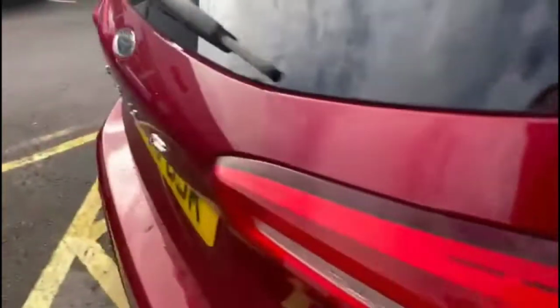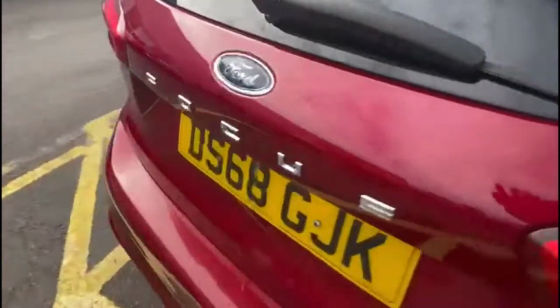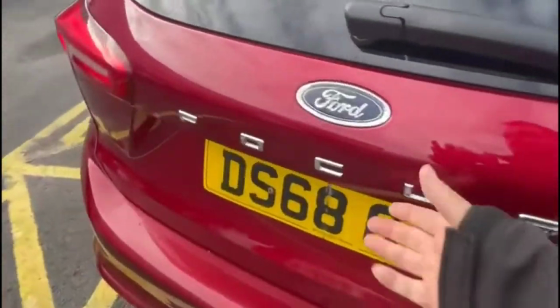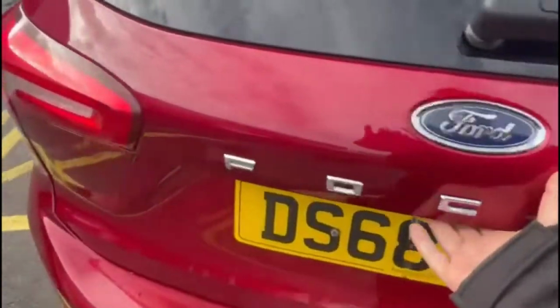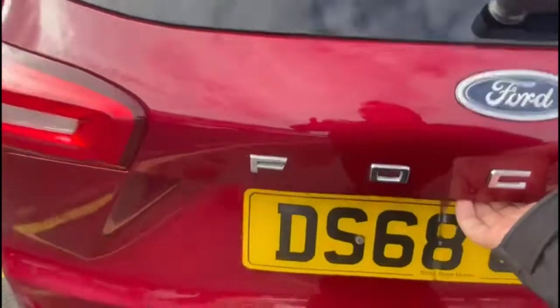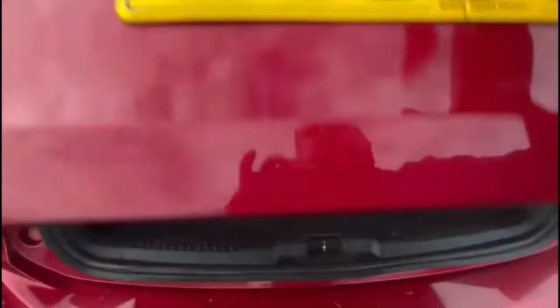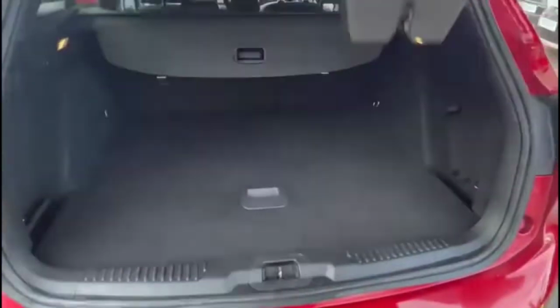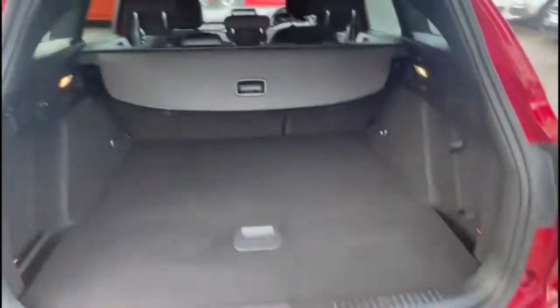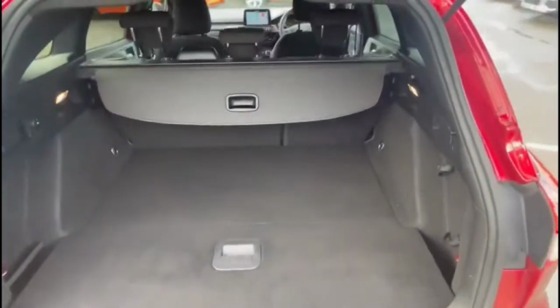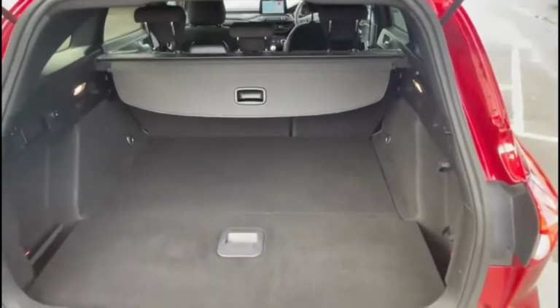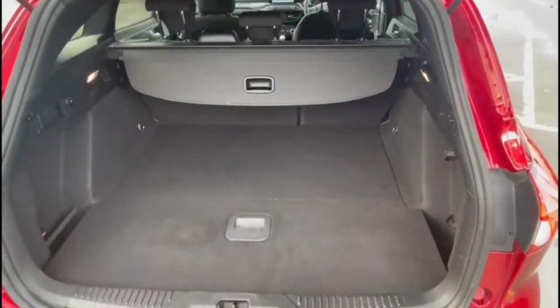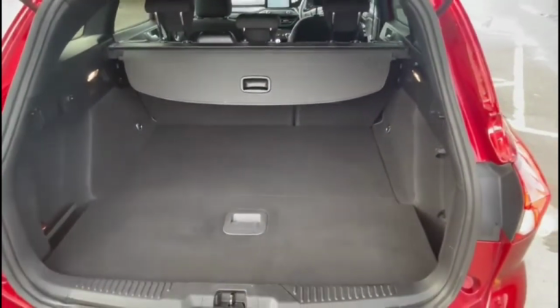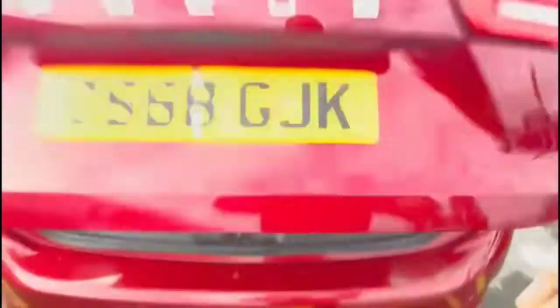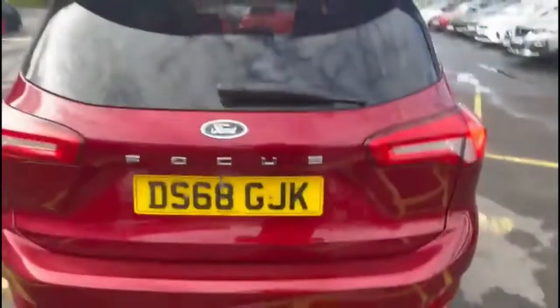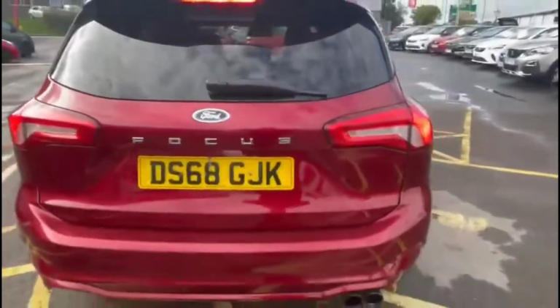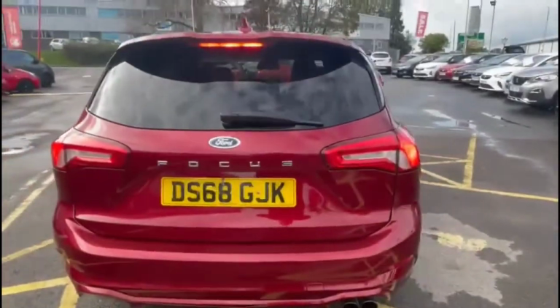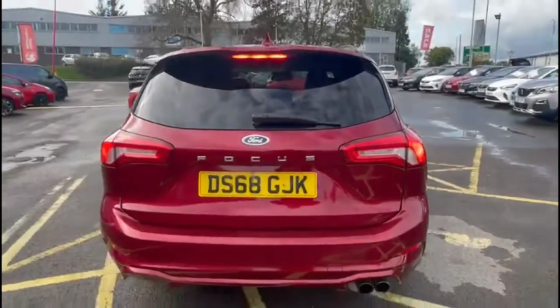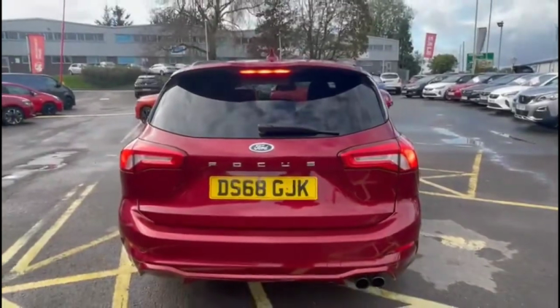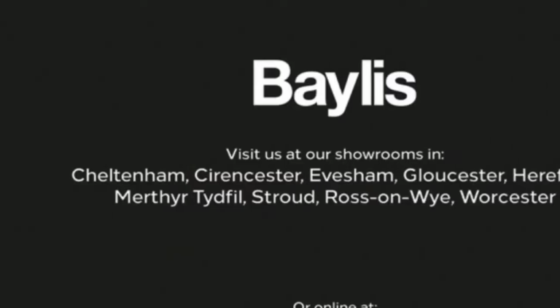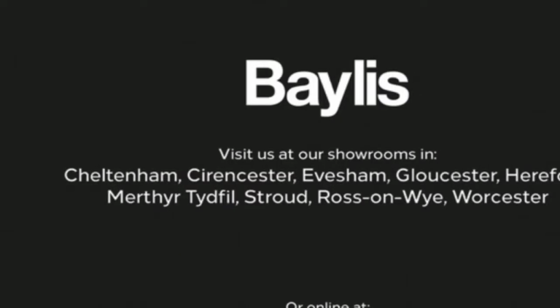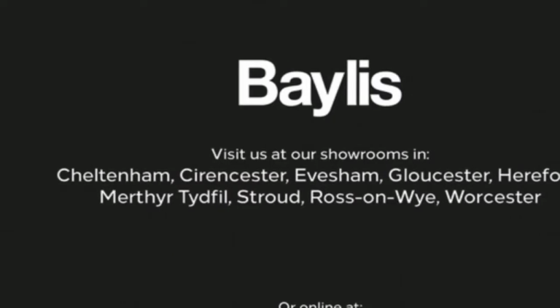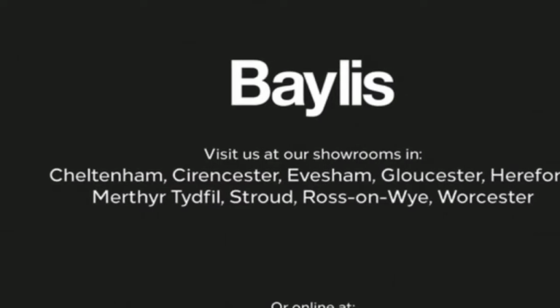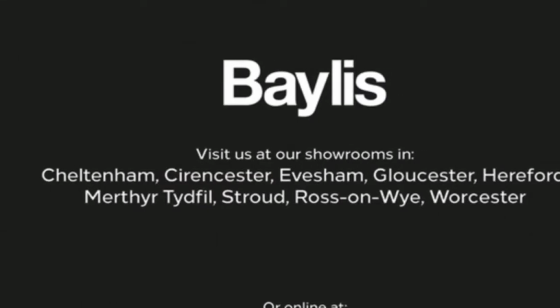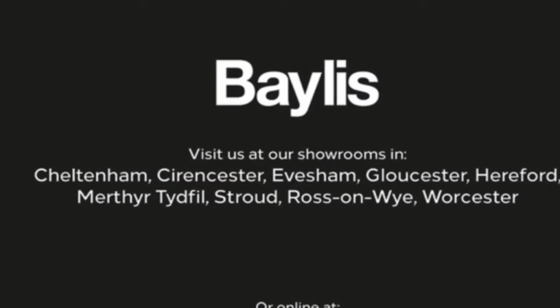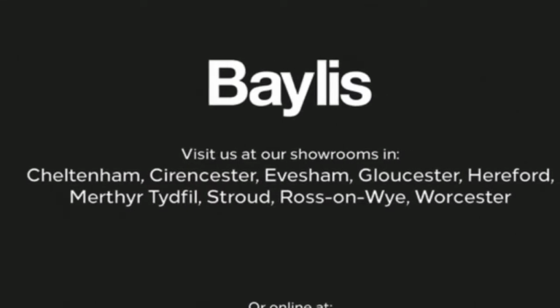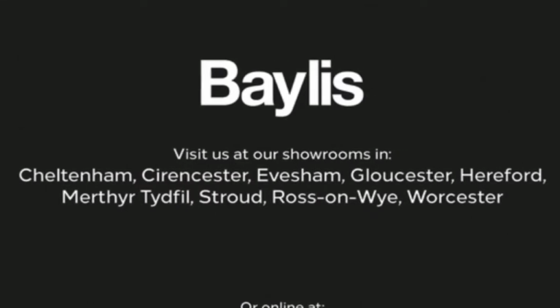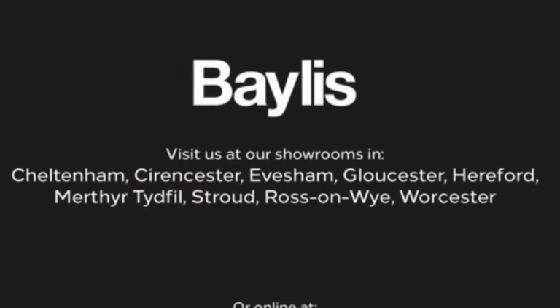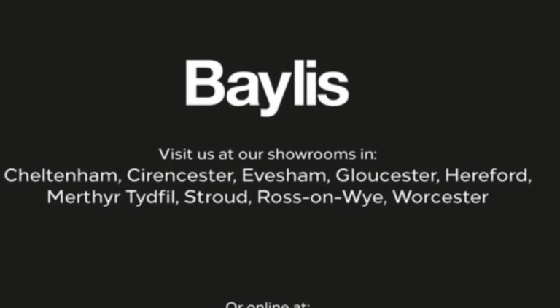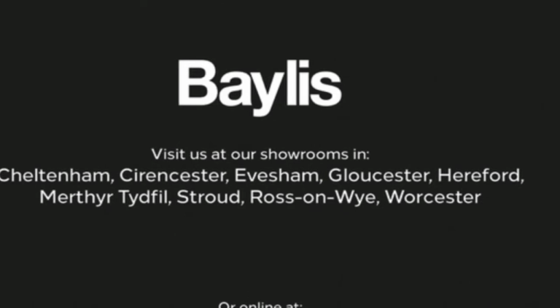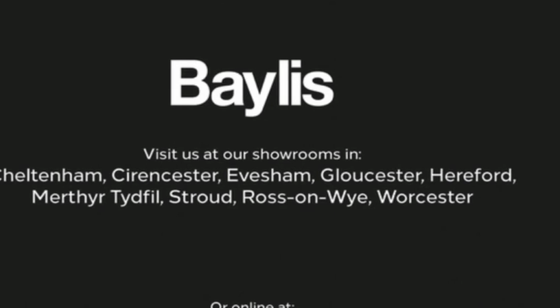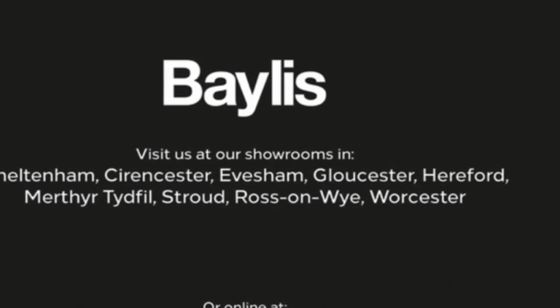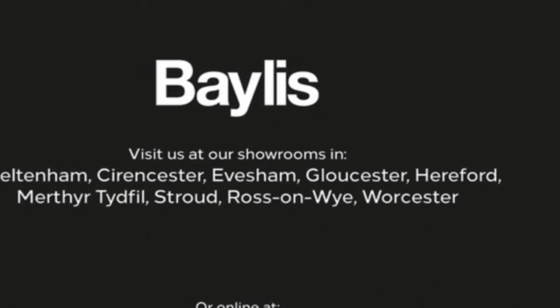As we open the tailgate, you'll find a spacious boot with a 60-40 split-folding rear seat. If you're interested in this vehicle, please give us a call at Bayless Vauxhall. Thank you.